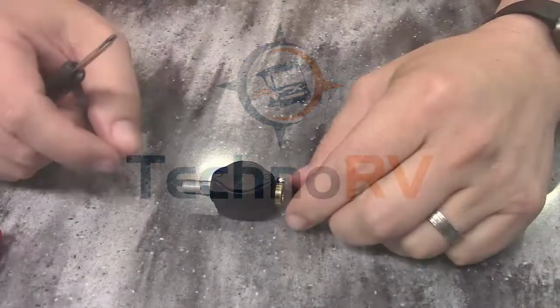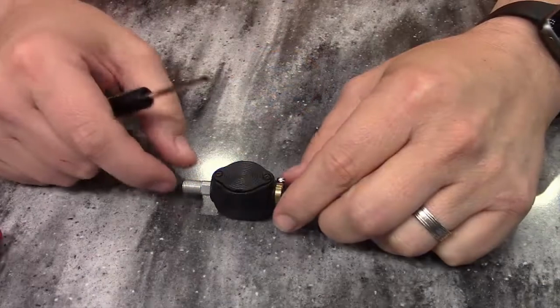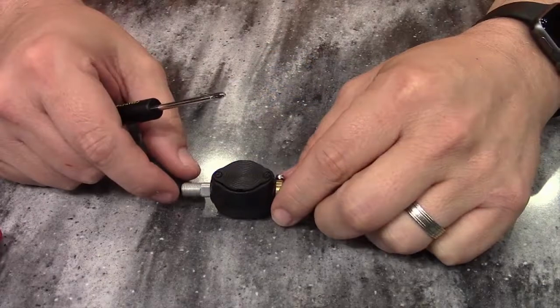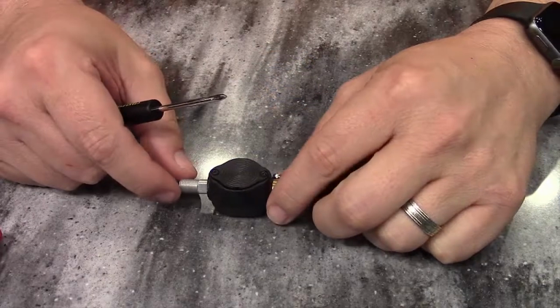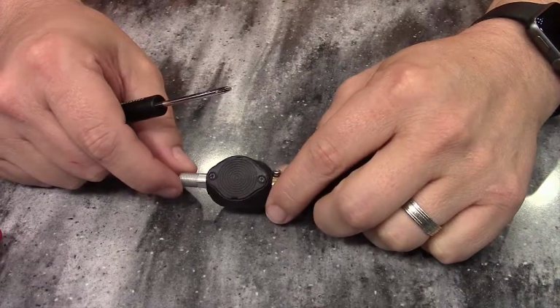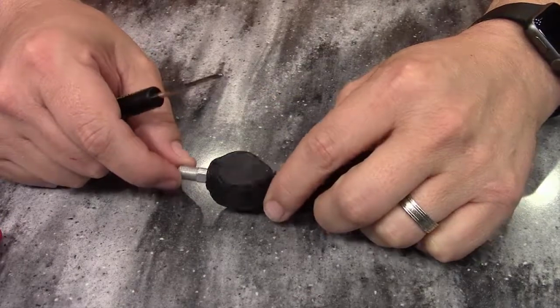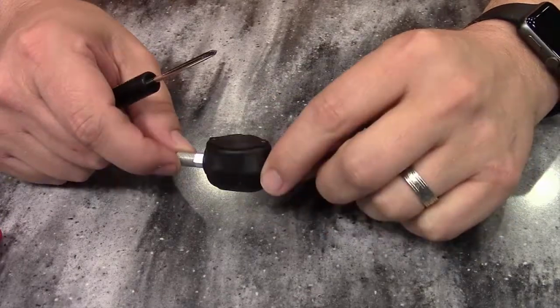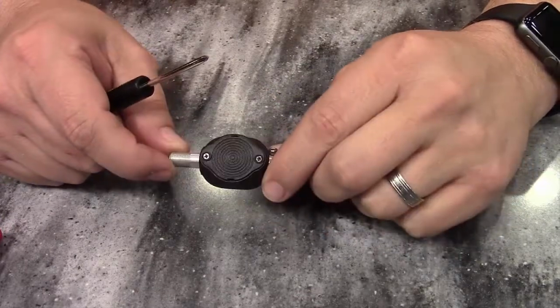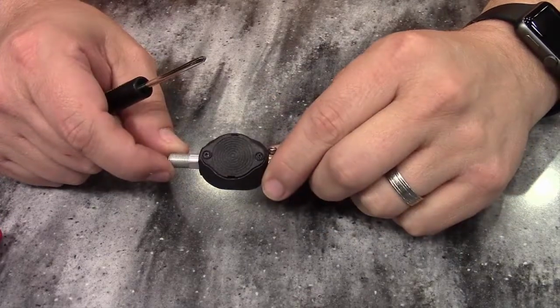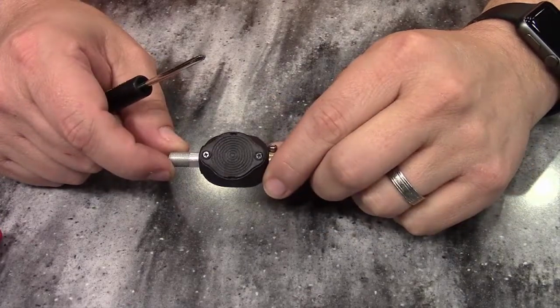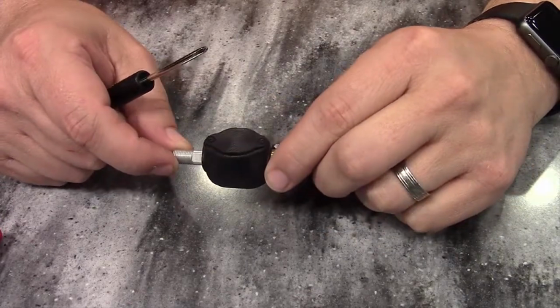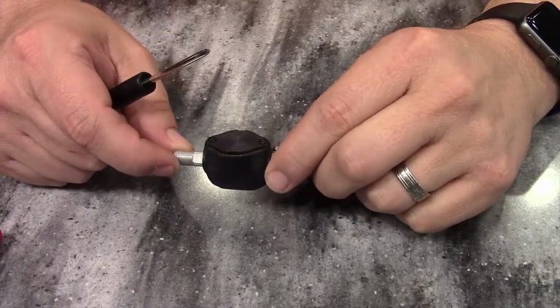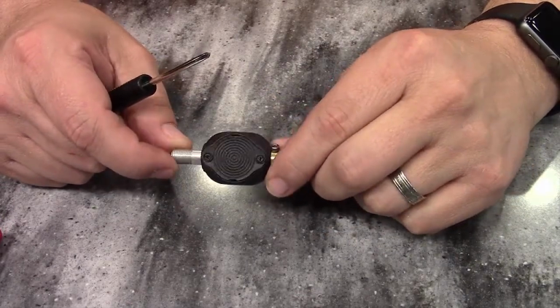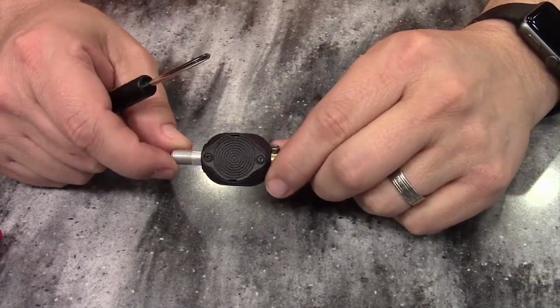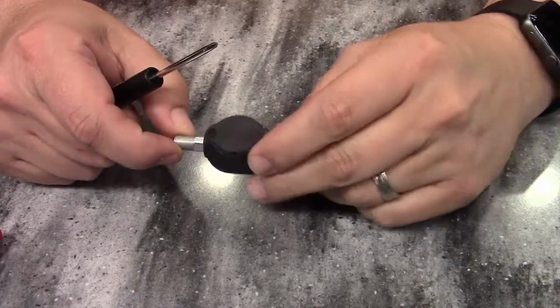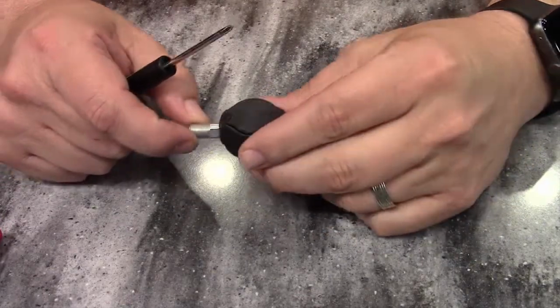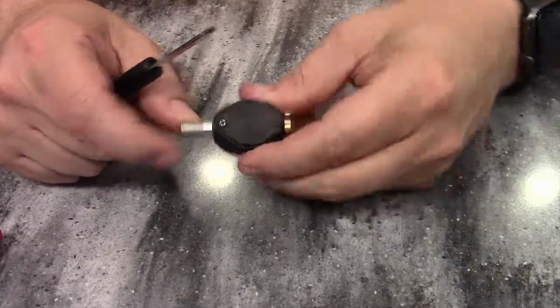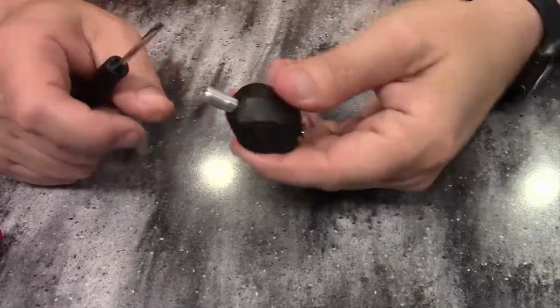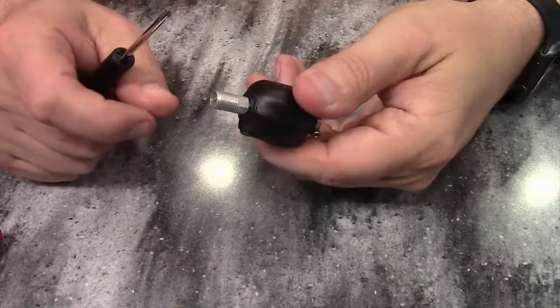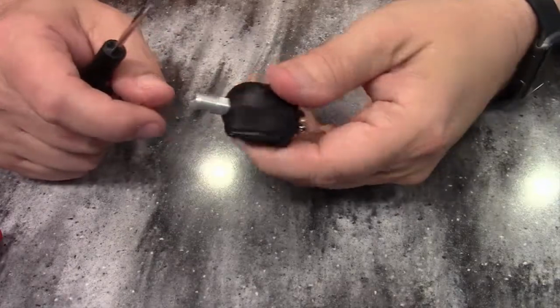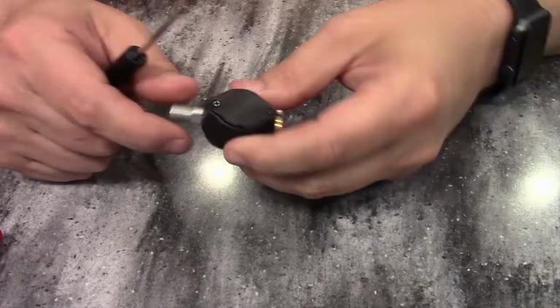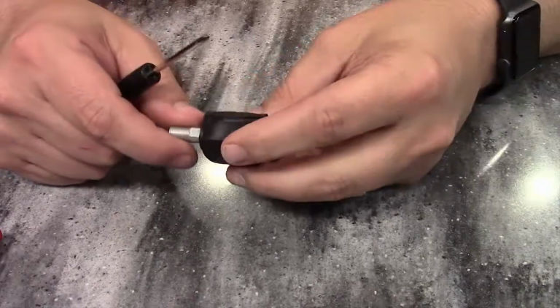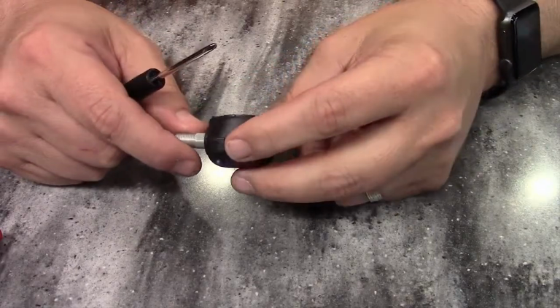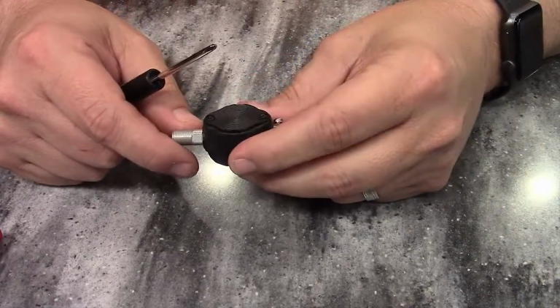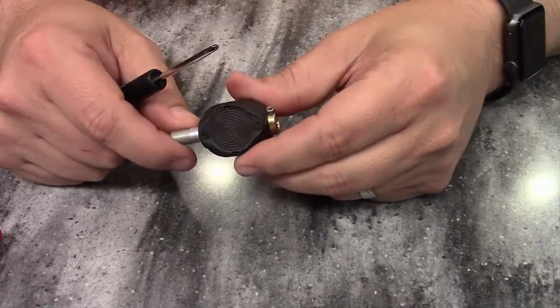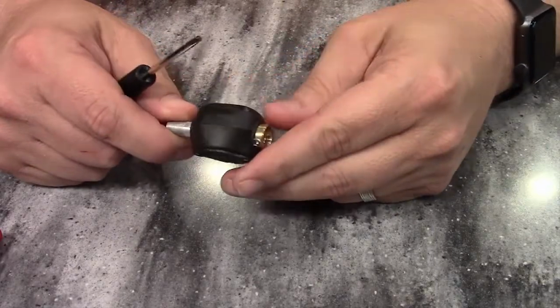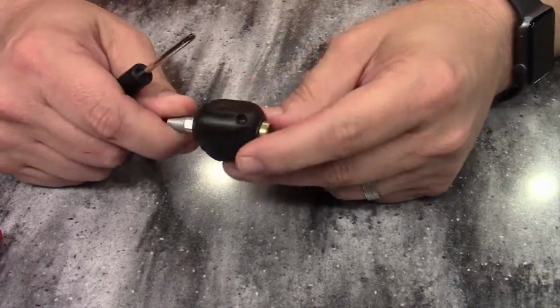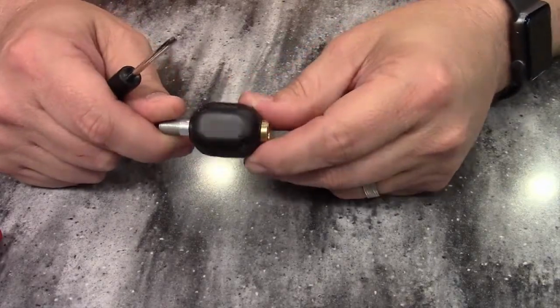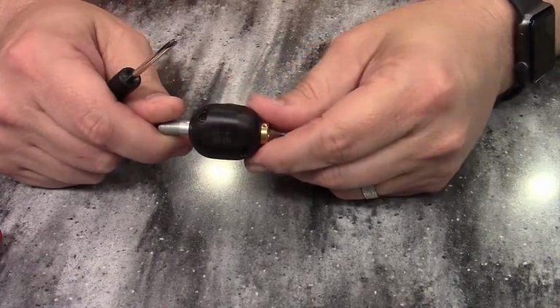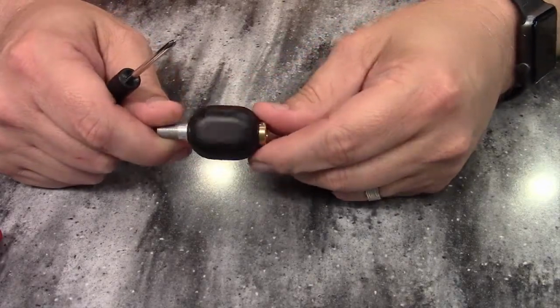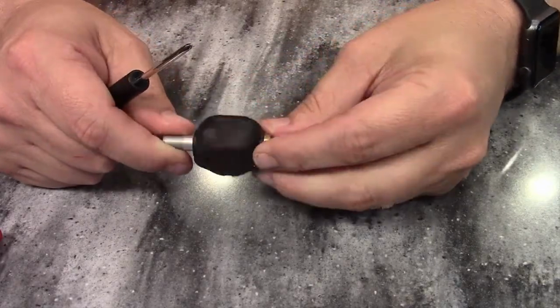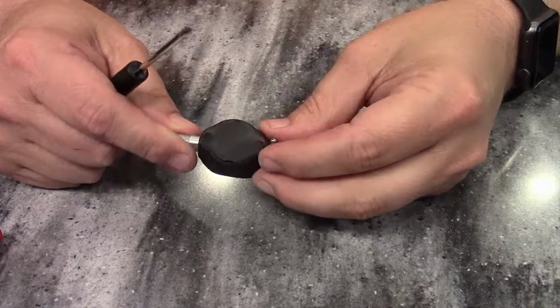This is Eric with Techno RV and today I'm going to show you how to change the battery on the TST507 flow-through sensor, and that's what one looks like.